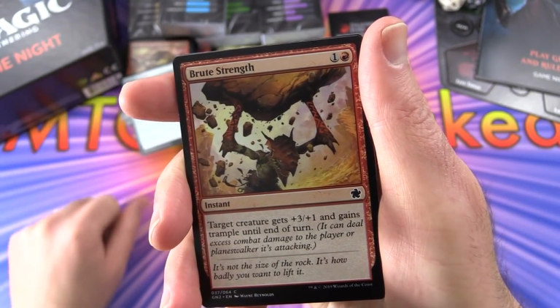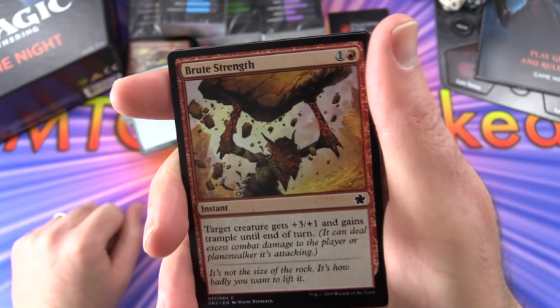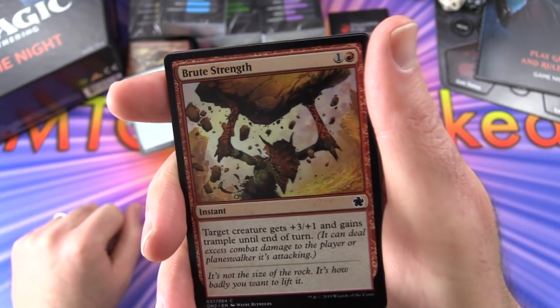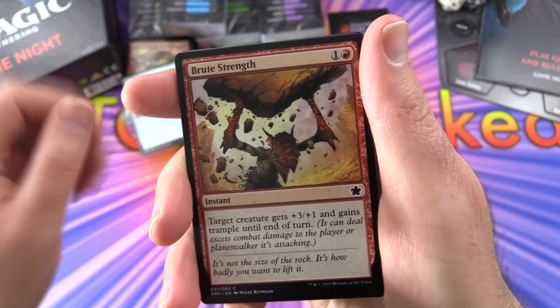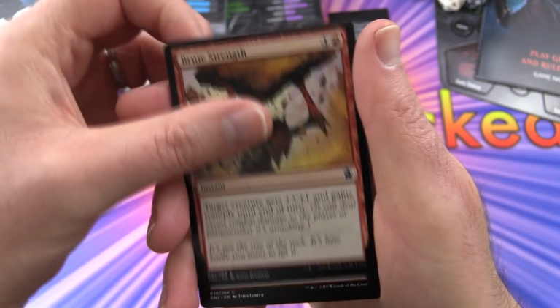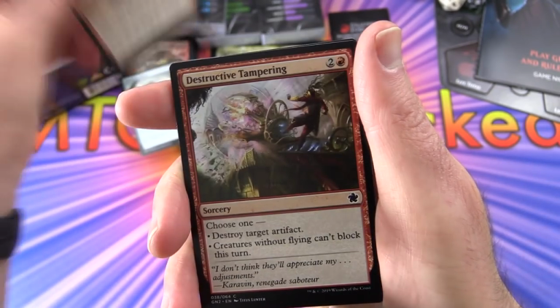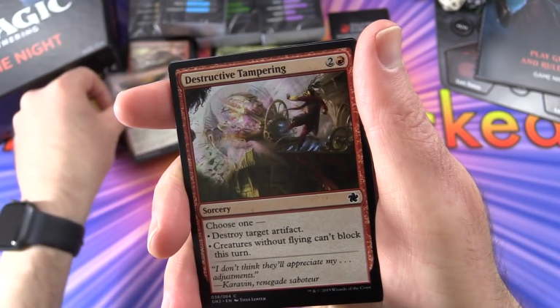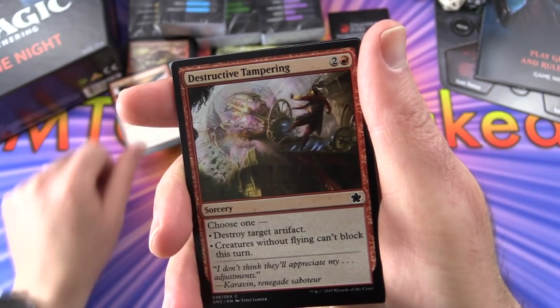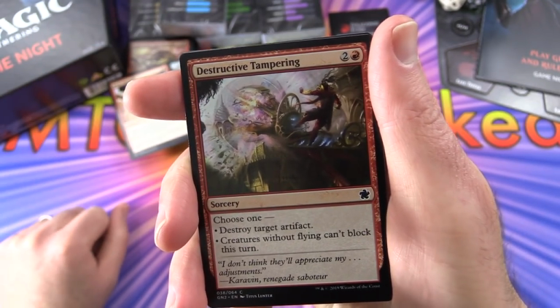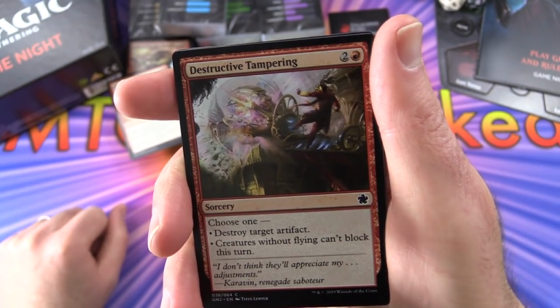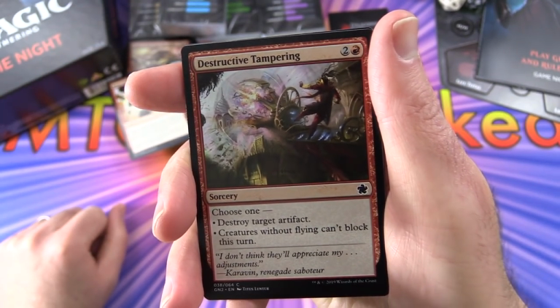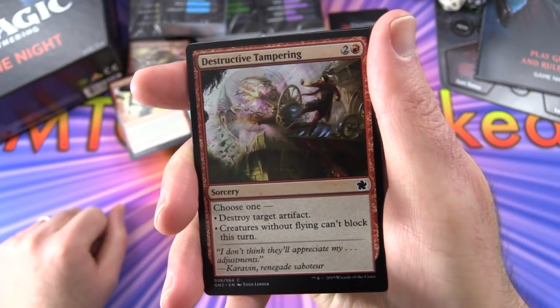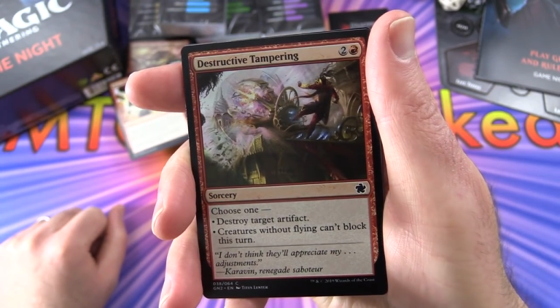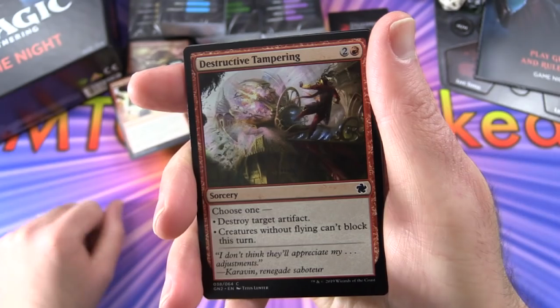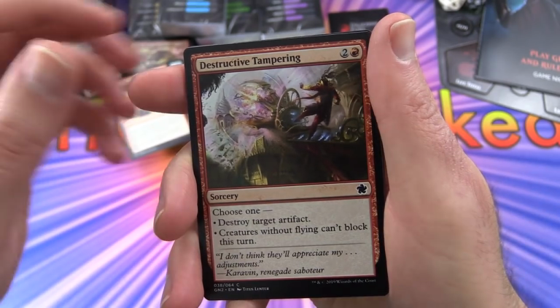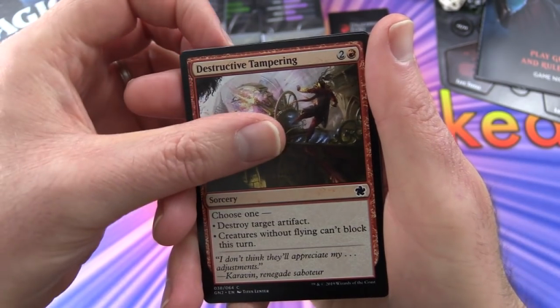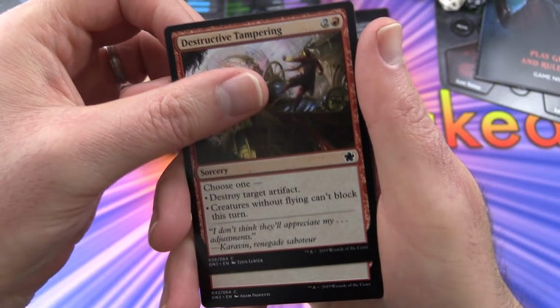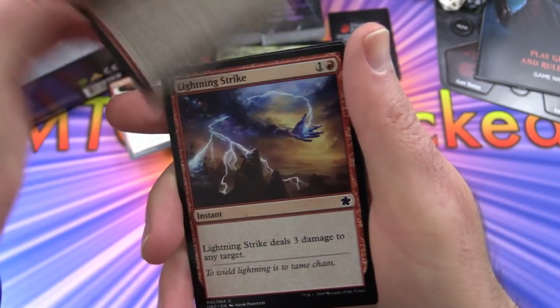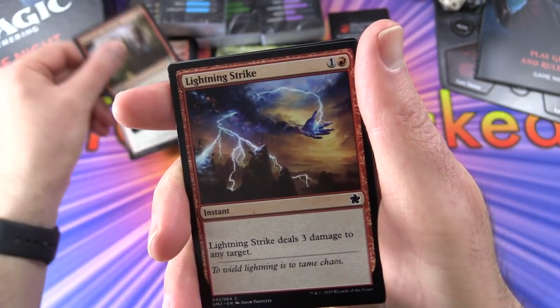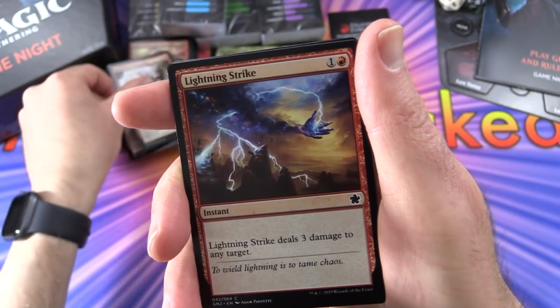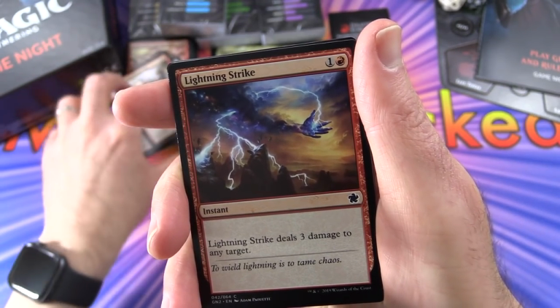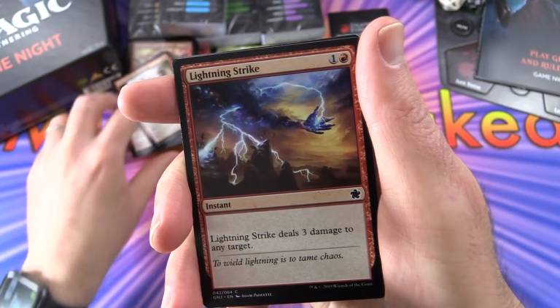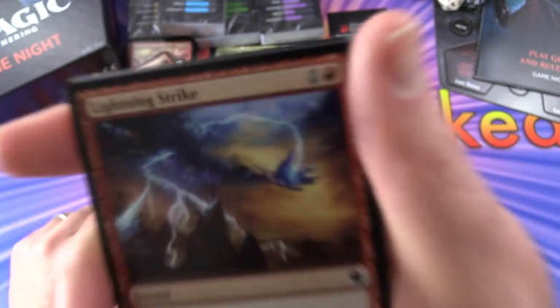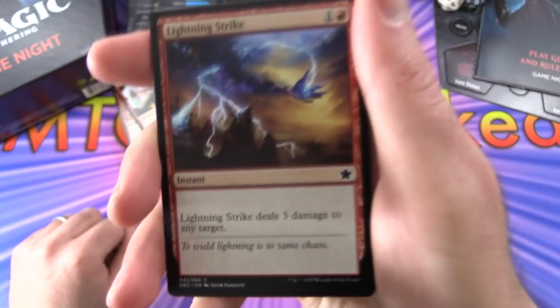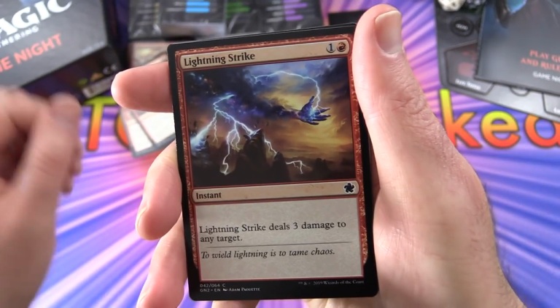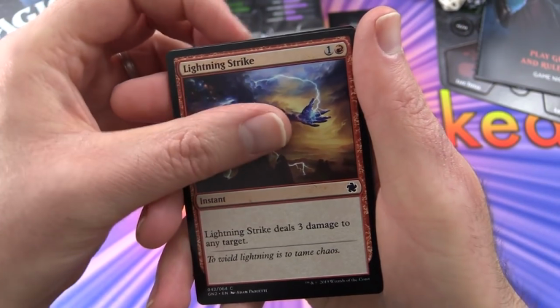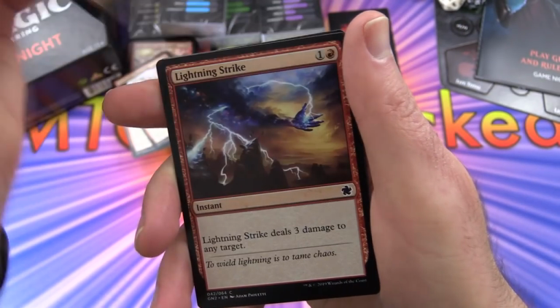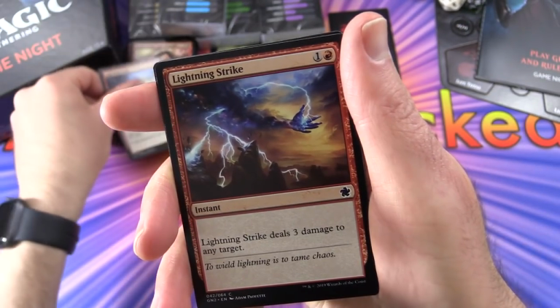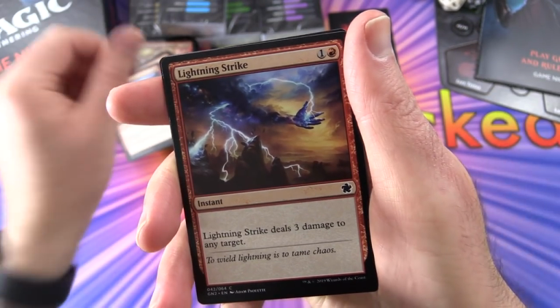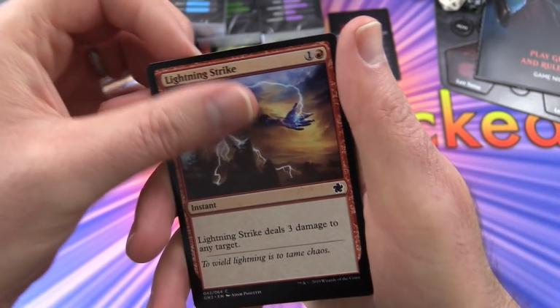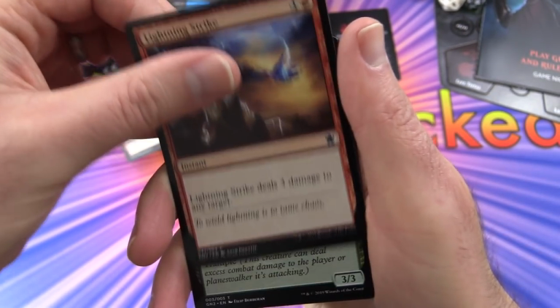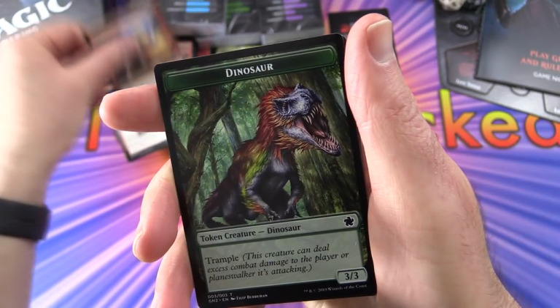Brute Strength pumps up creatures and gives them trample. Destructive Tampering - you can either destroy an artifact or make it so creatures without flying can't block this turn. Lightning Strike deals 3 damage to any target - it's a classic.